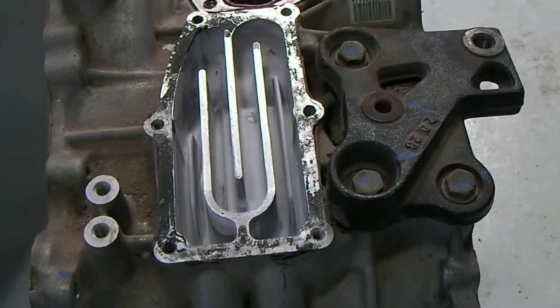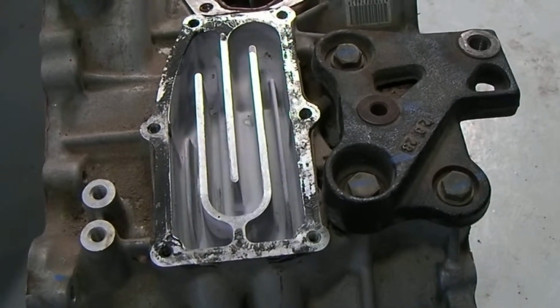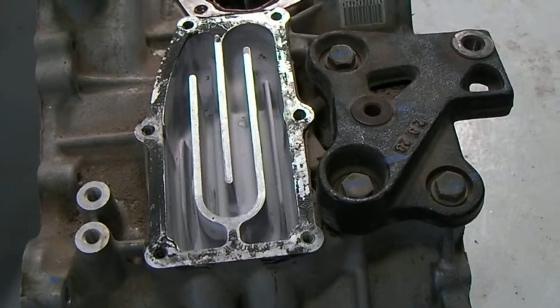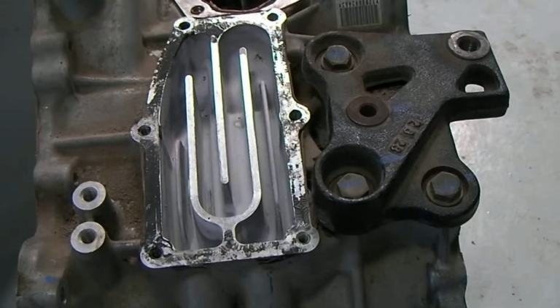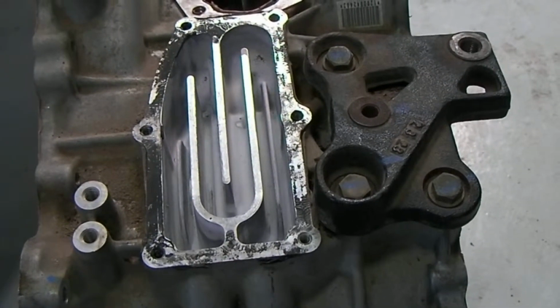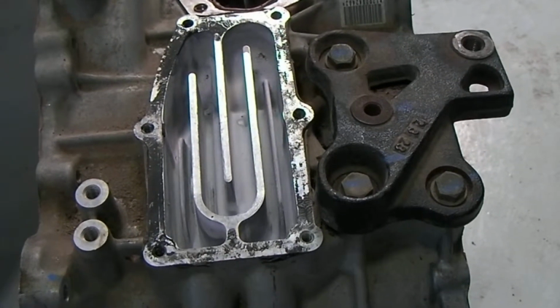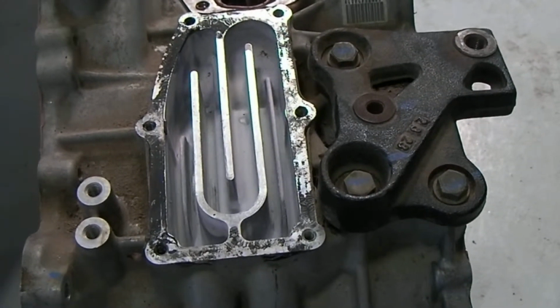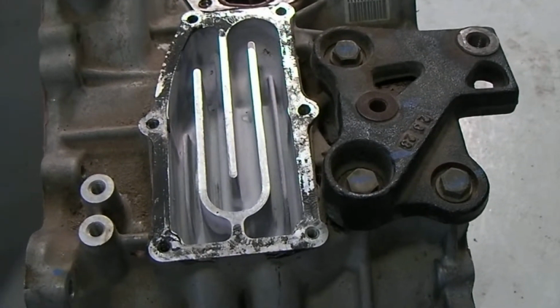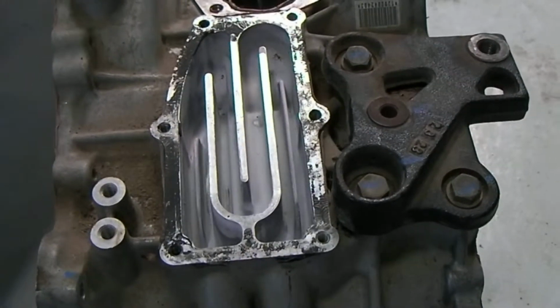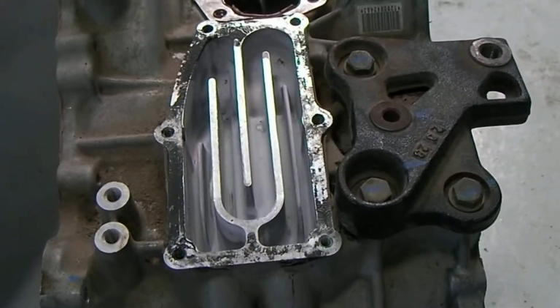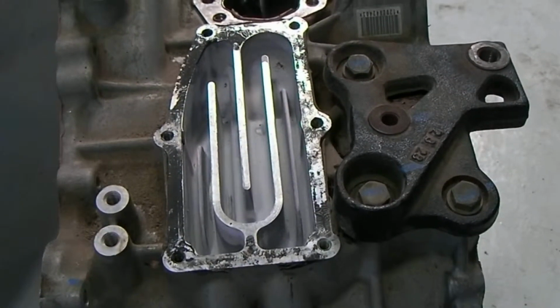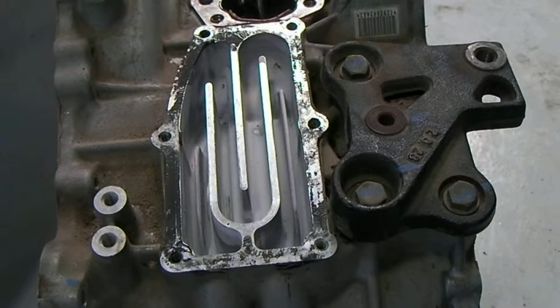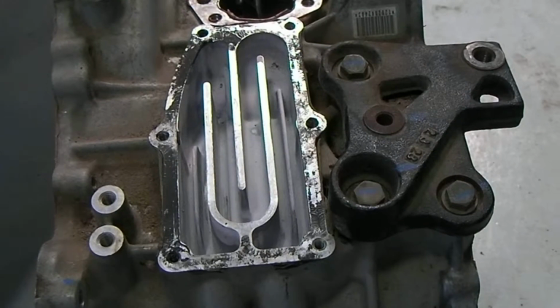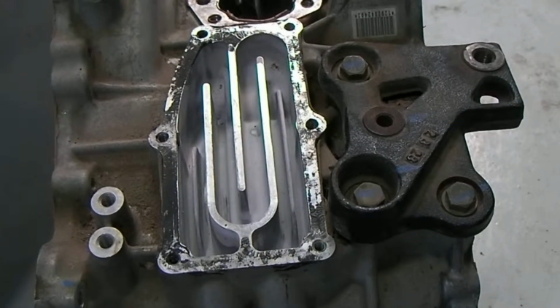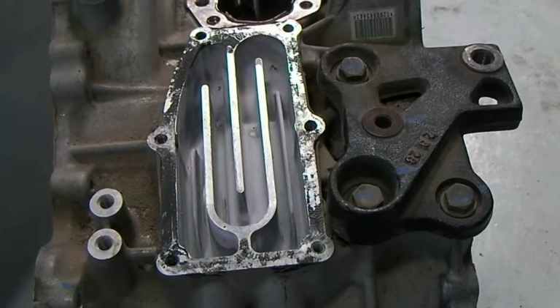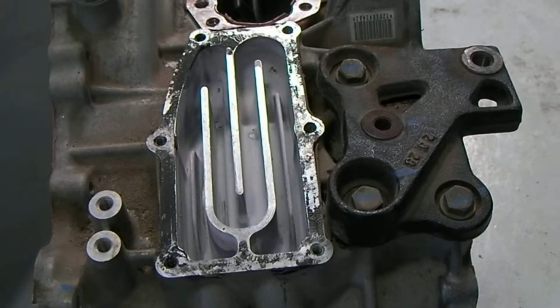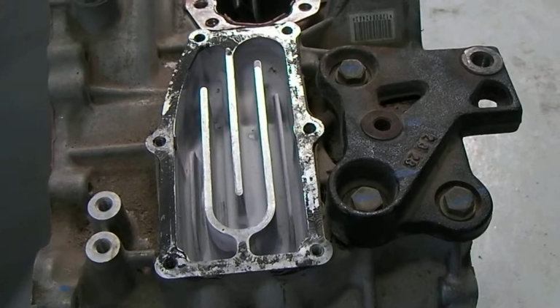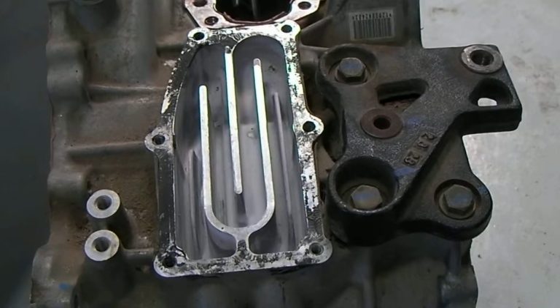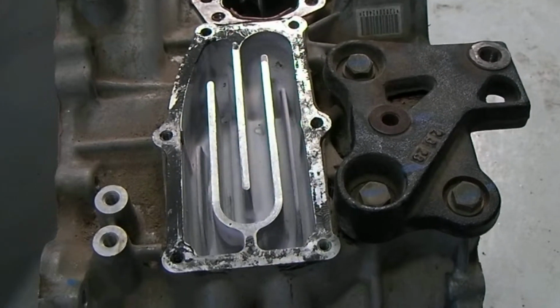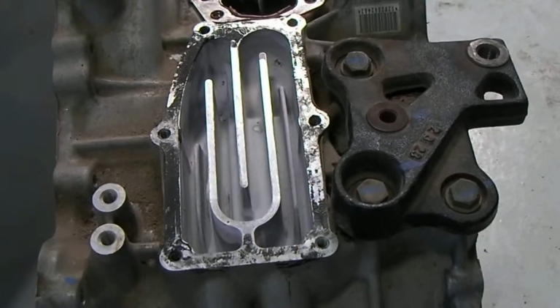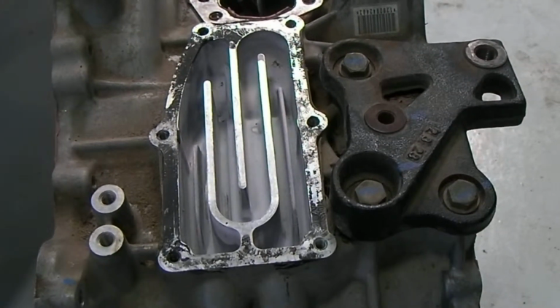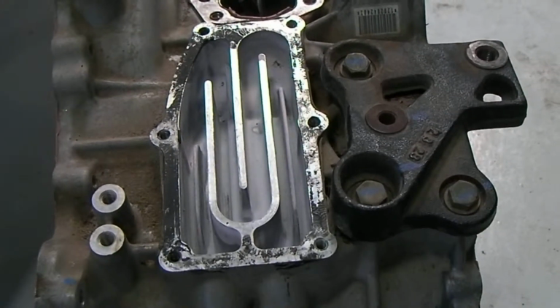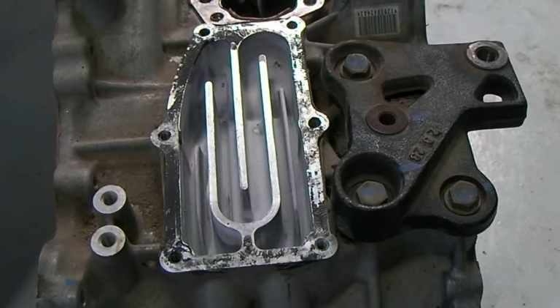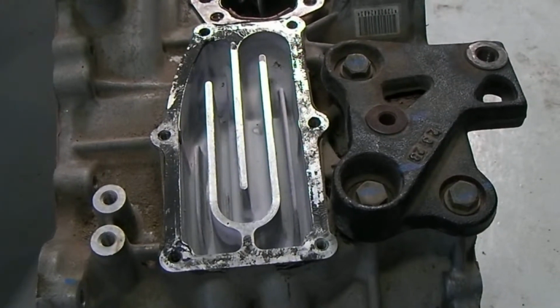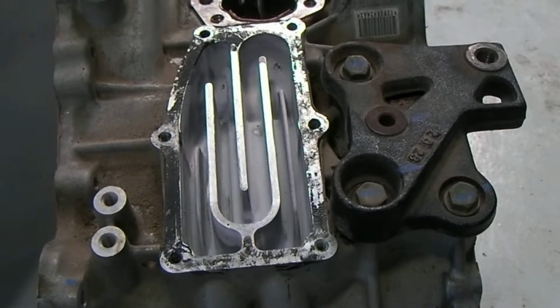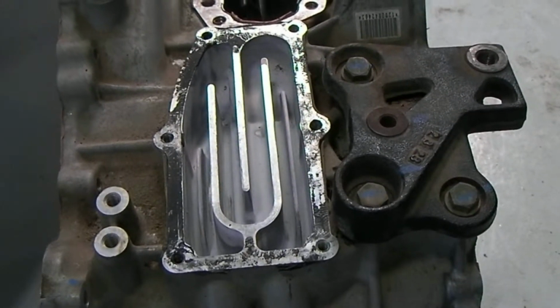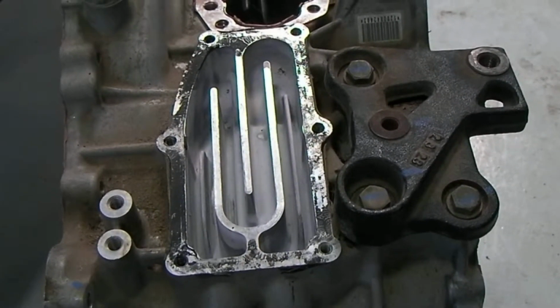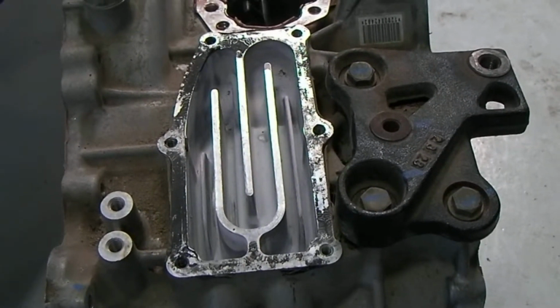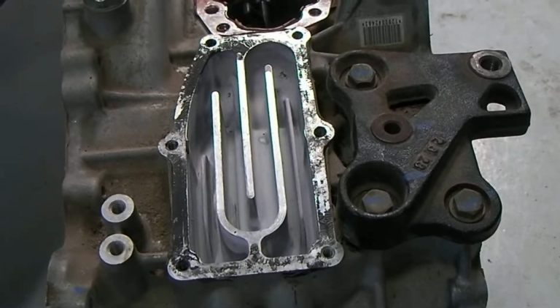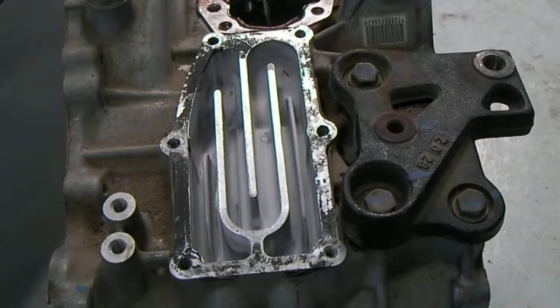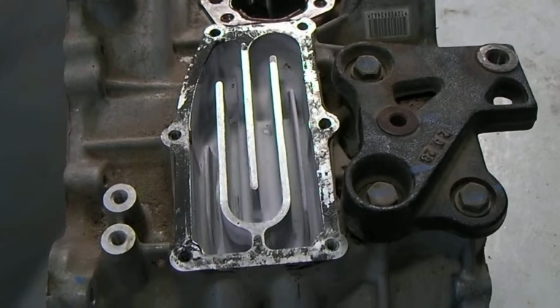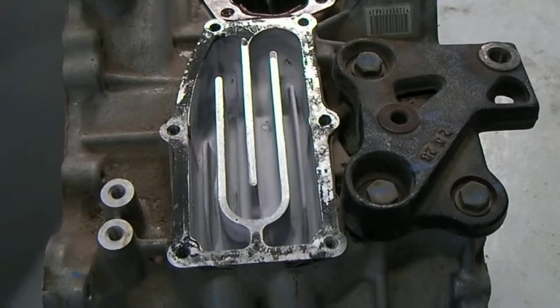The normal operating temperature range for MG2 is pretty wide. You might check the temperature of MG2 under normal driving conditions and find it in the neighborhood of 100 to 150 degrees.